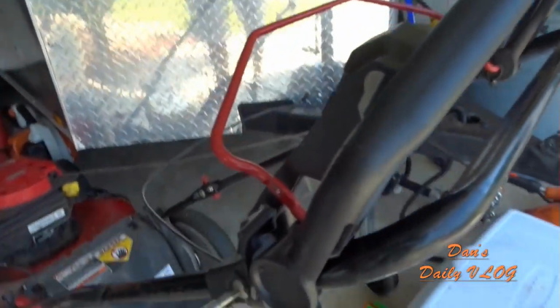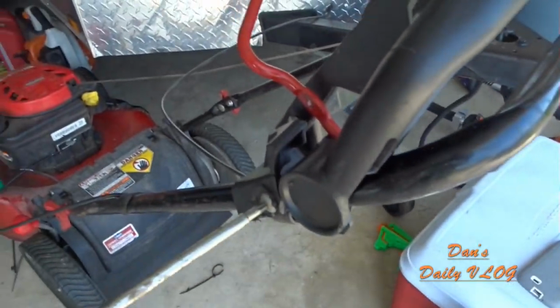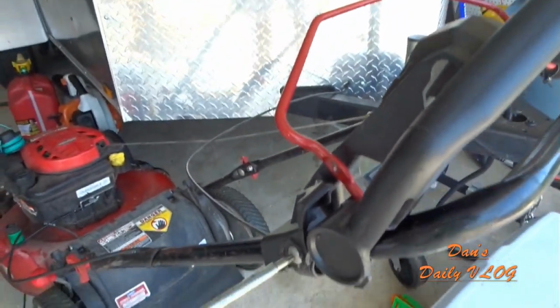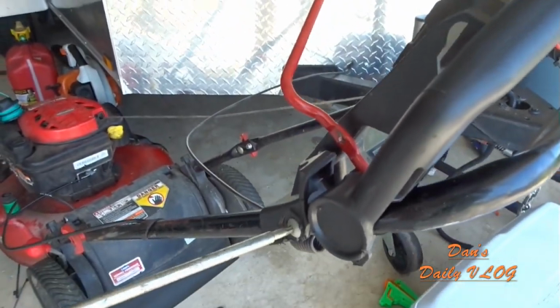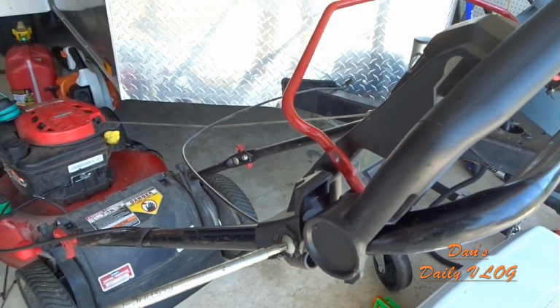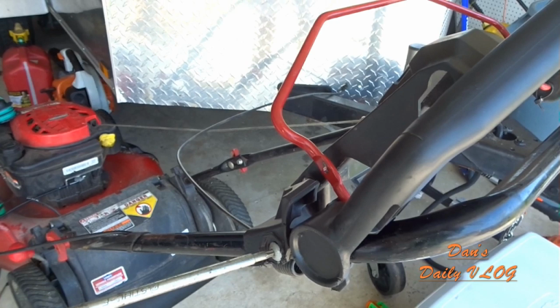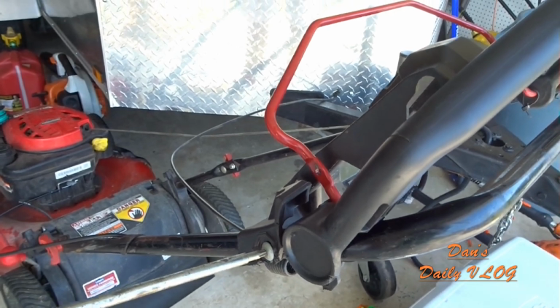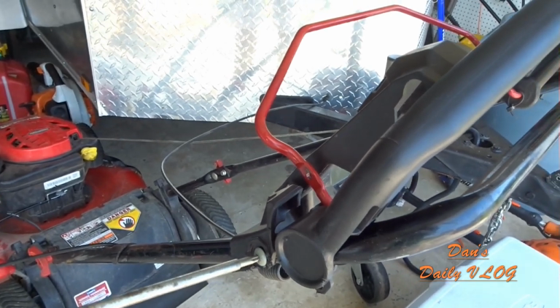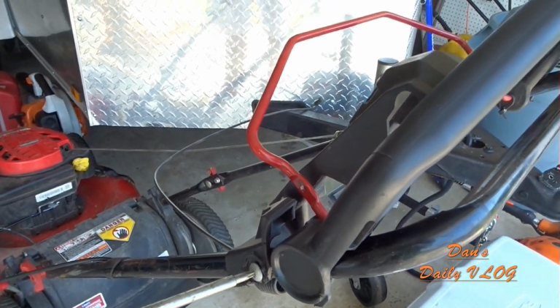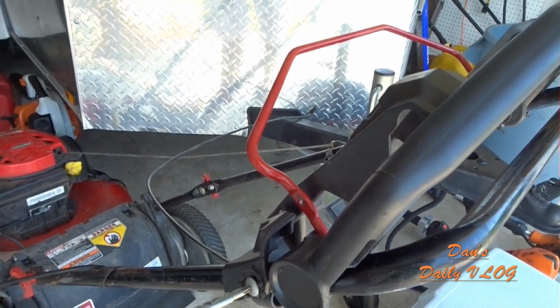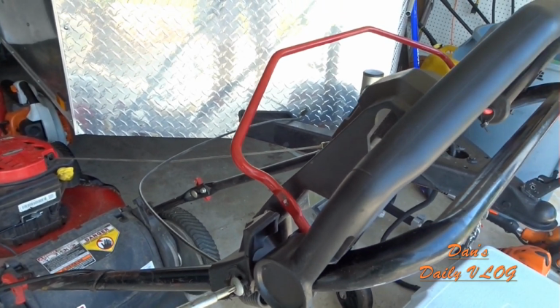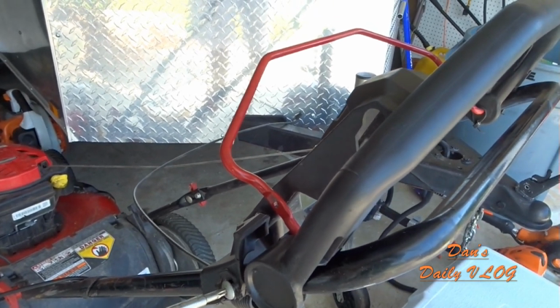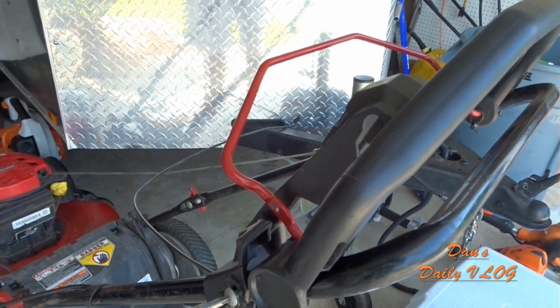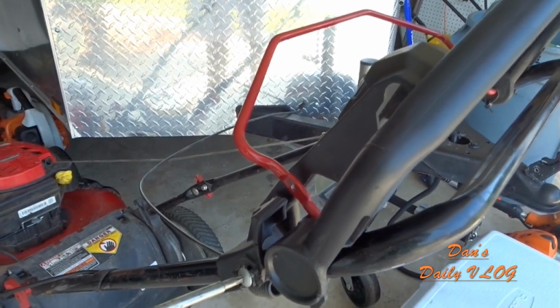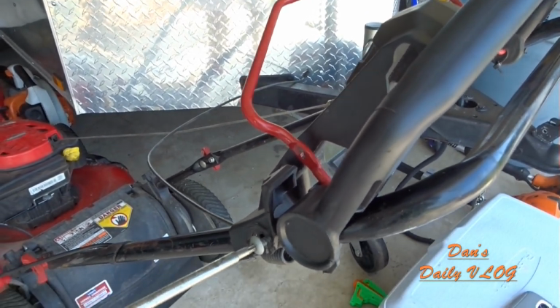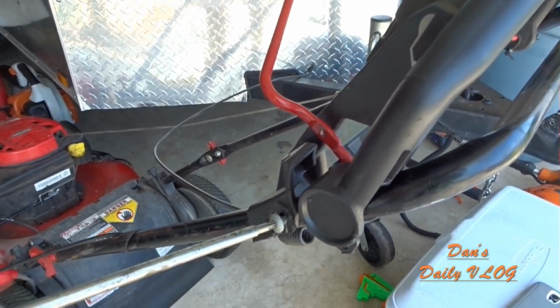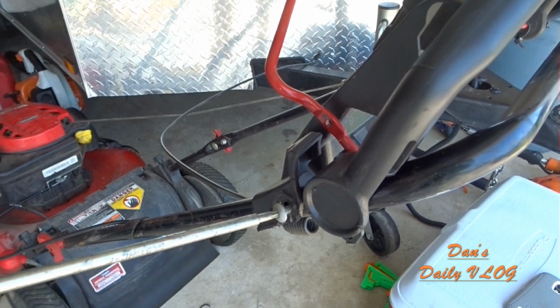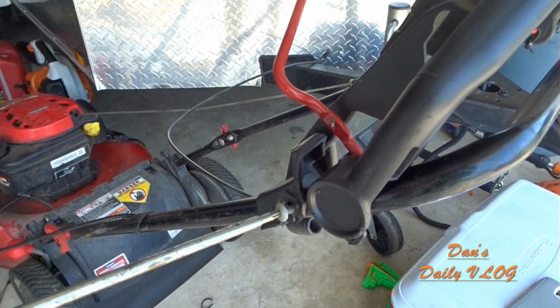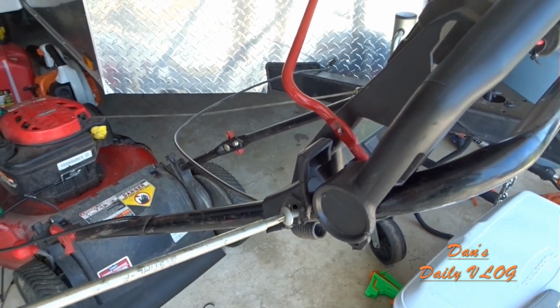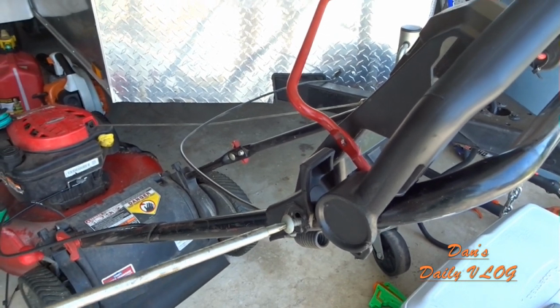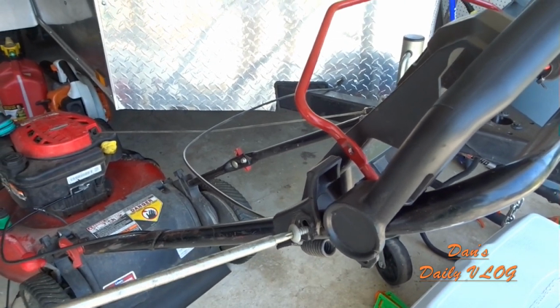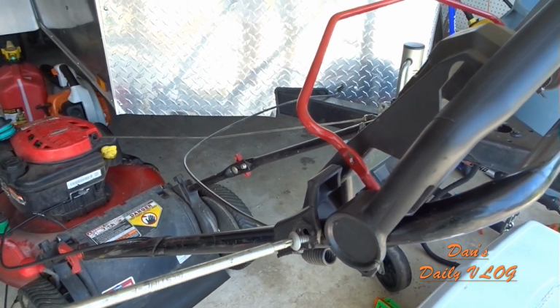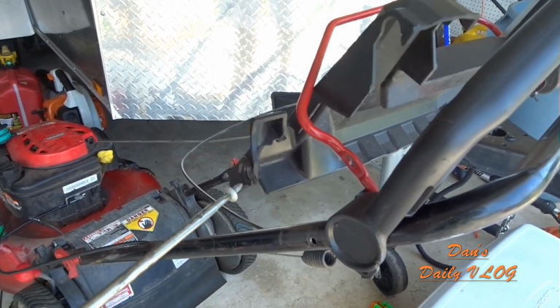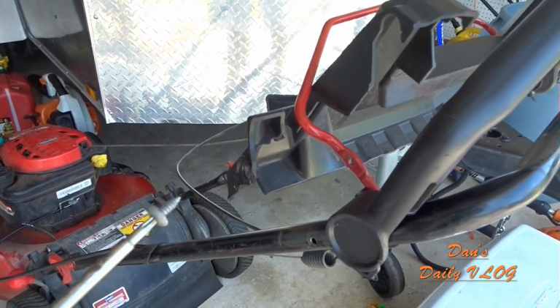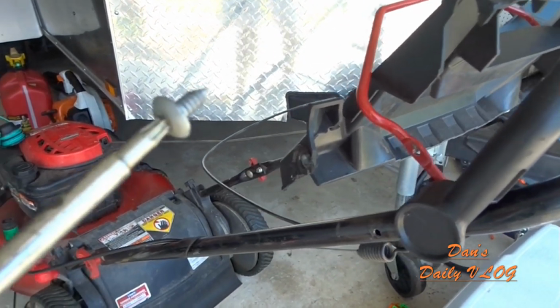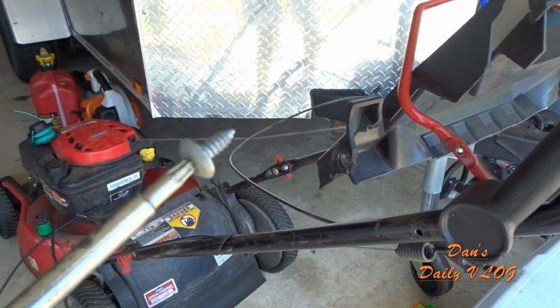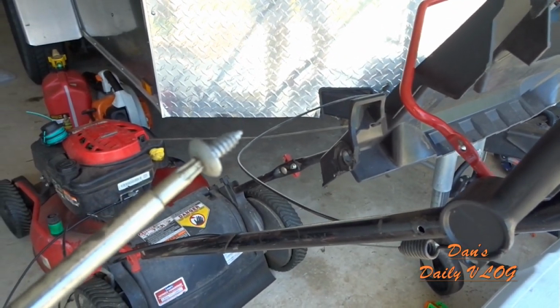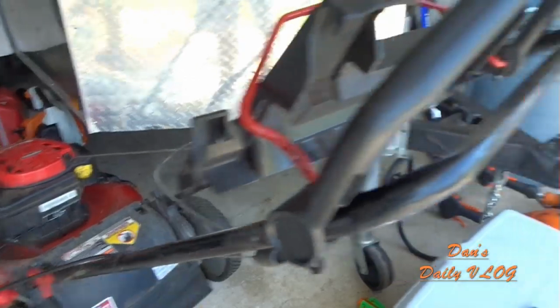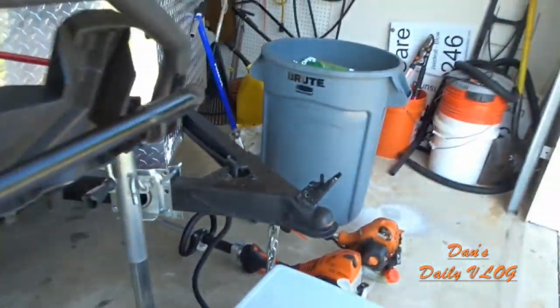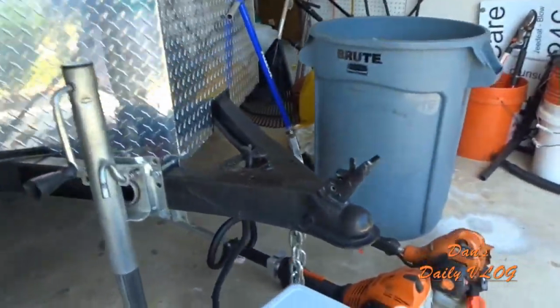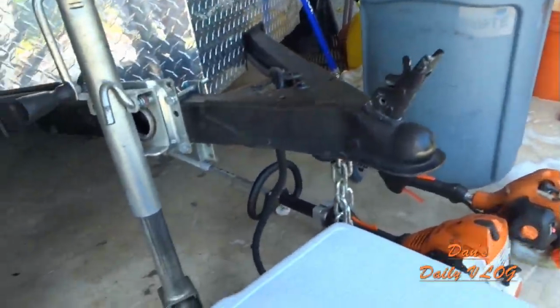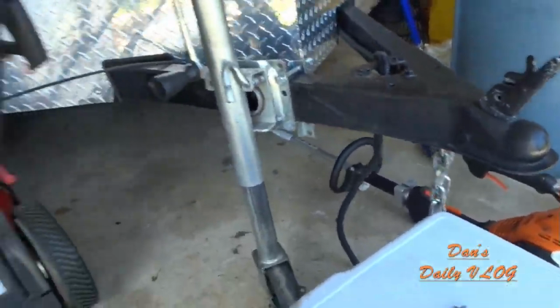All right, so I'm actually using the tool for the STIHL weed eater that comes when you buy a STIHL weed eater. That torque bit size is what actually works. We'll get that out of the way.